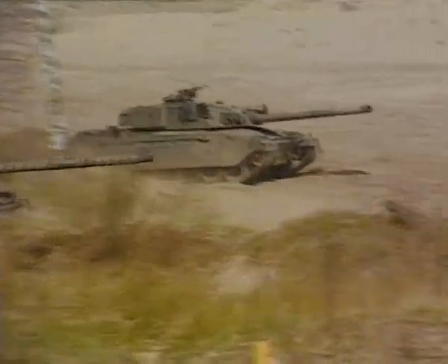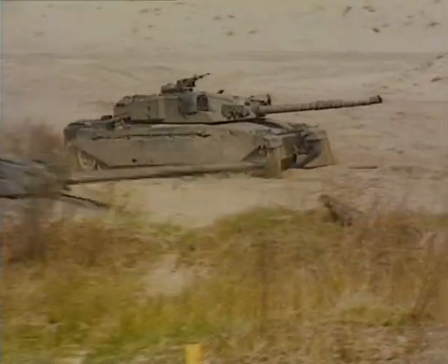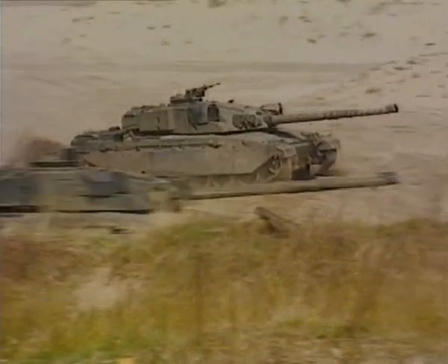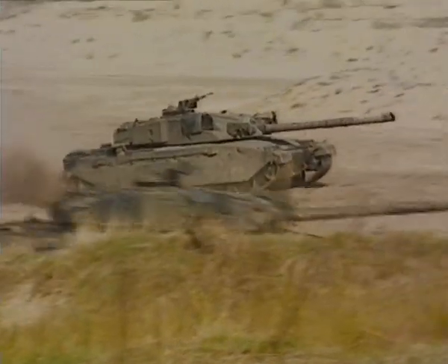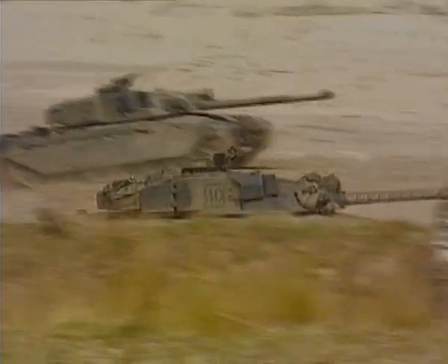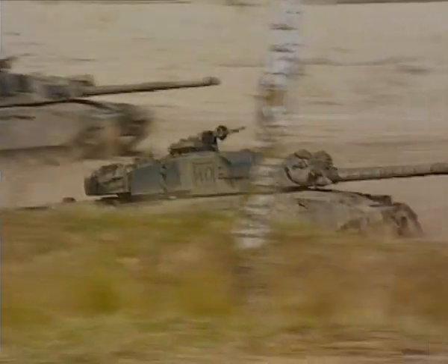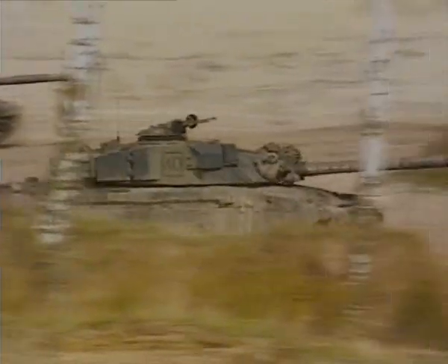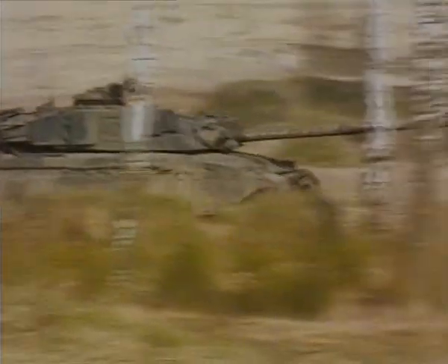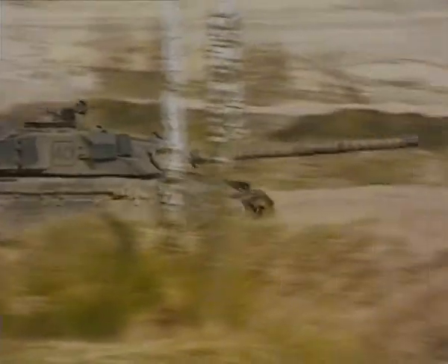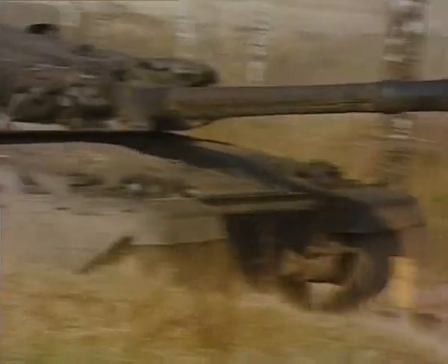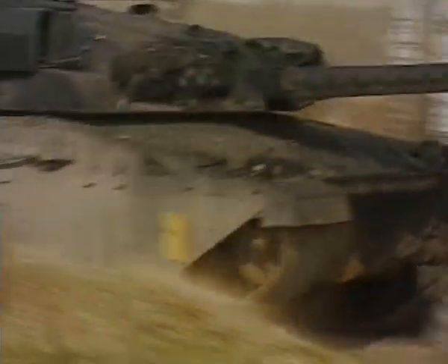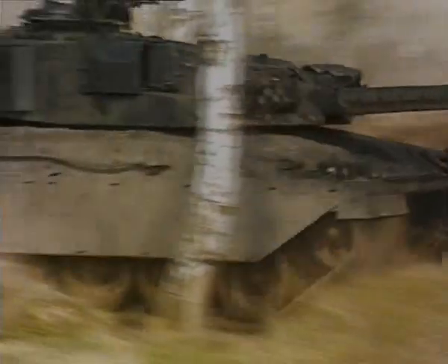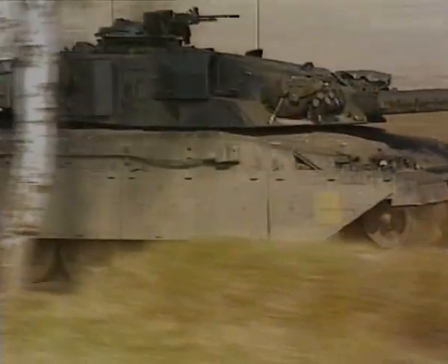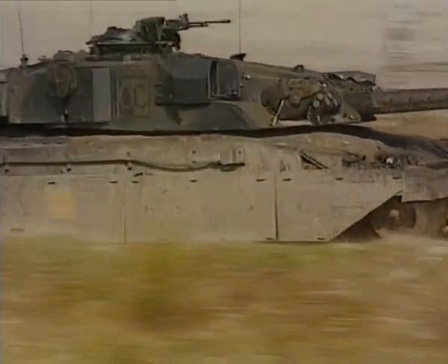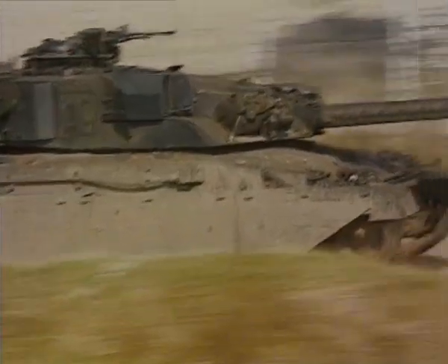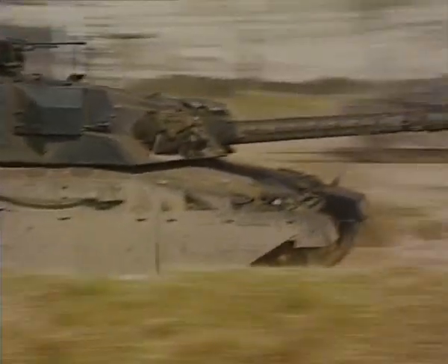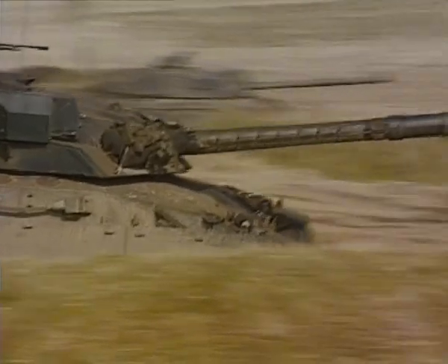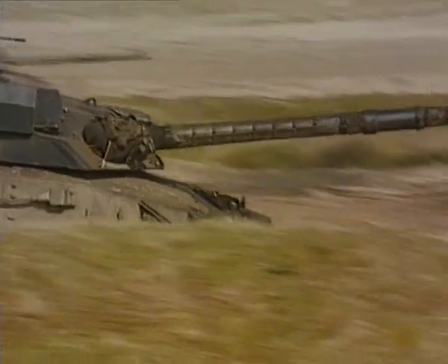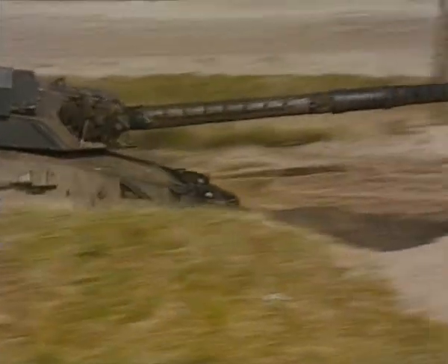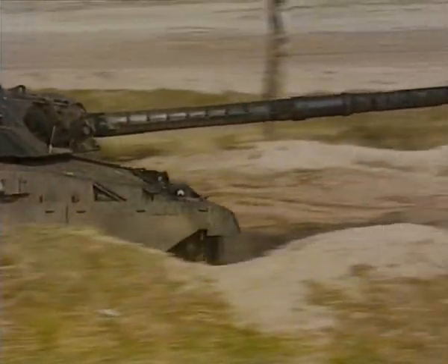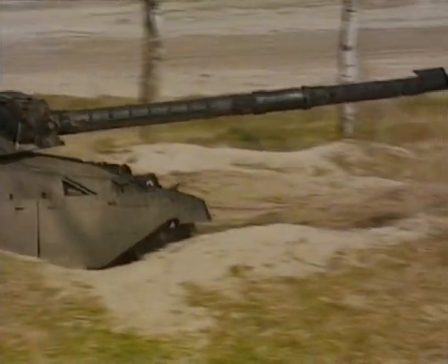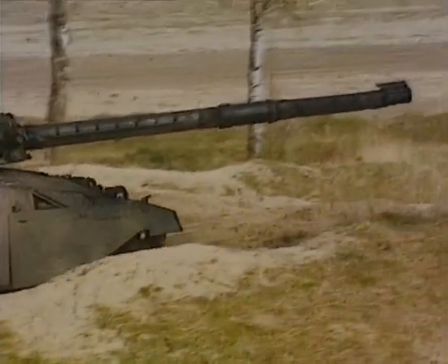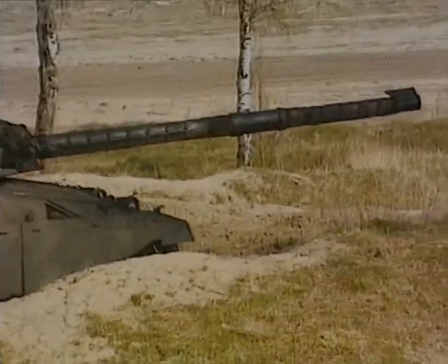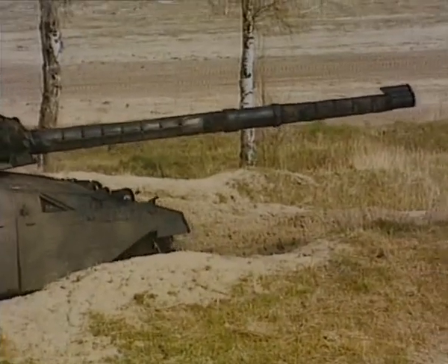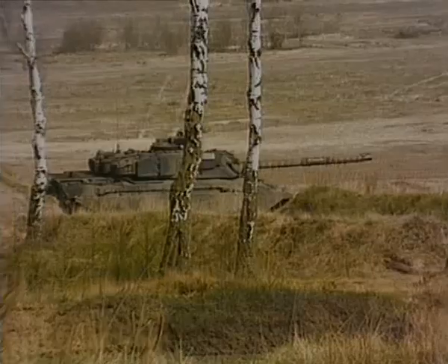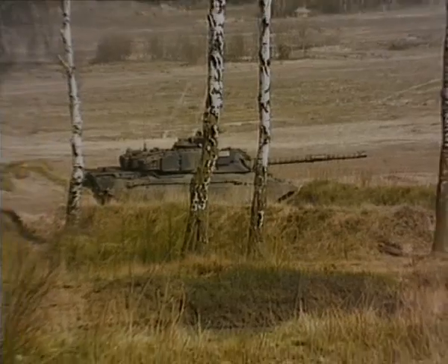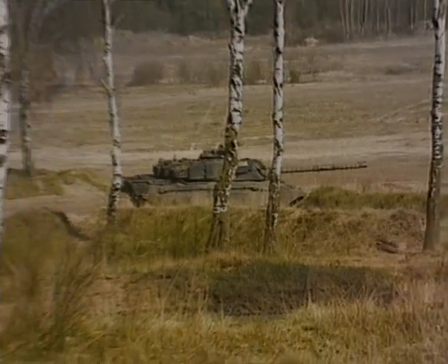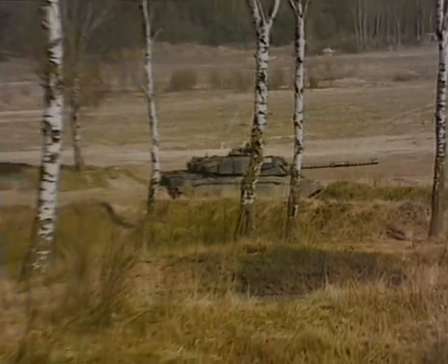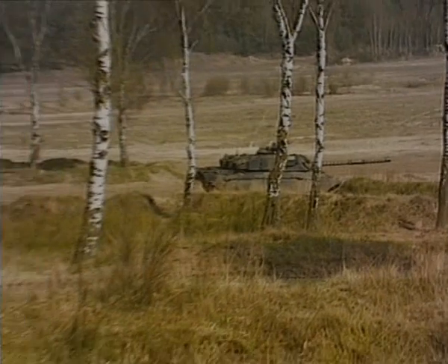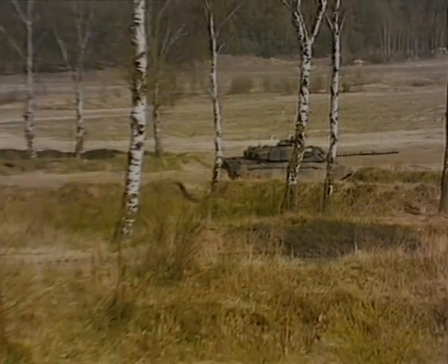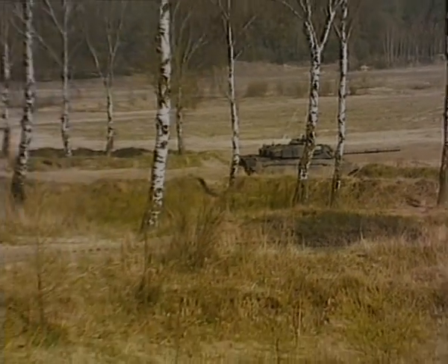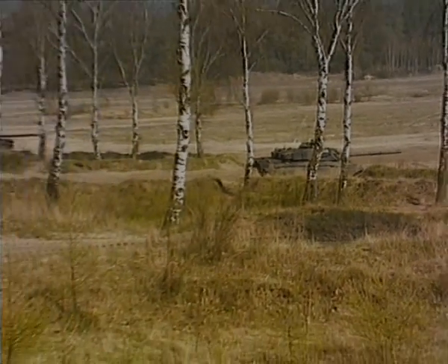Main armament is the same 120mm L11A5 rifle gun as on the Chieftain, although a new high-pressure version is under development. This means both tanks share the same ammunition.